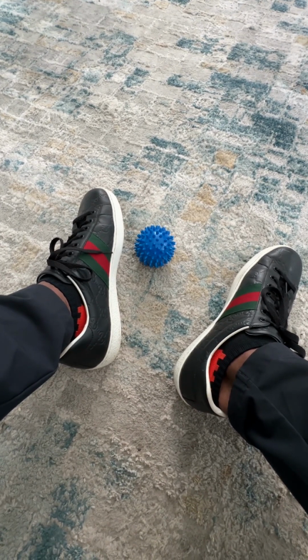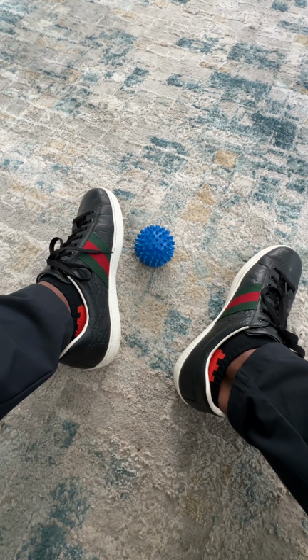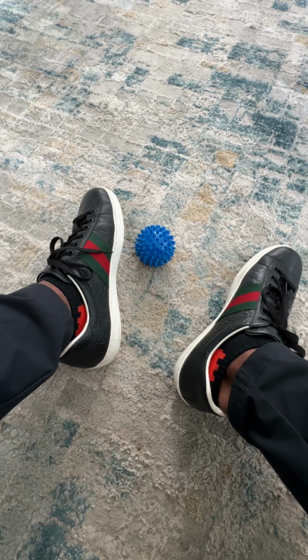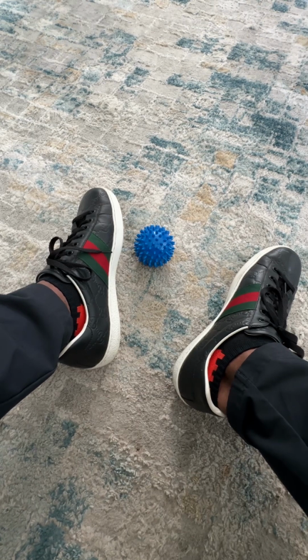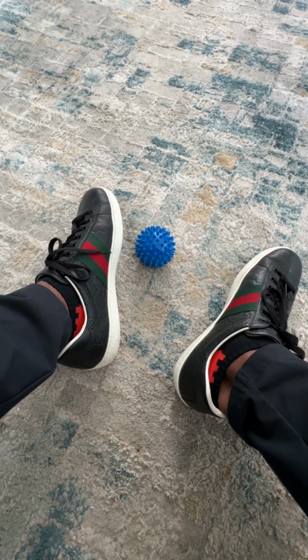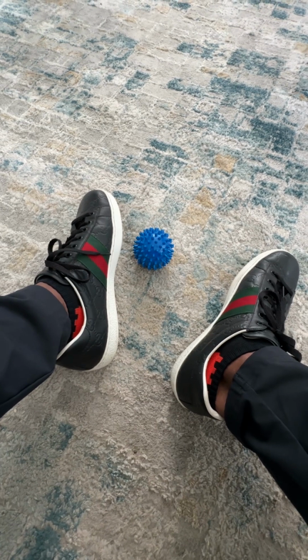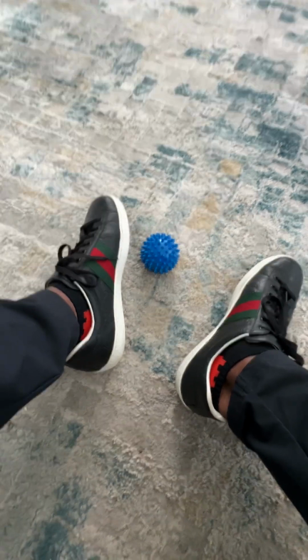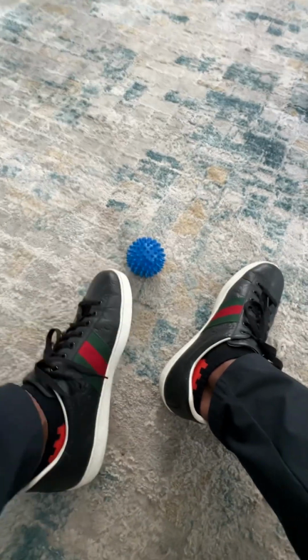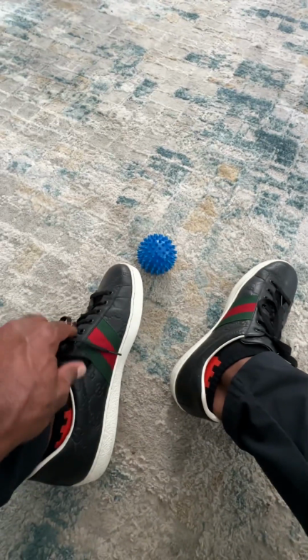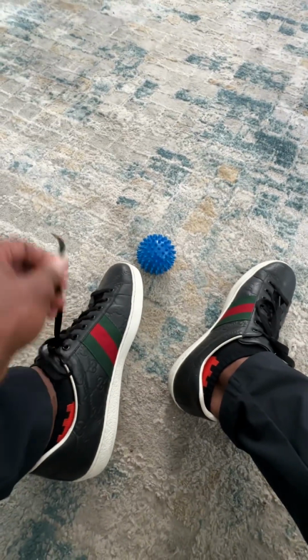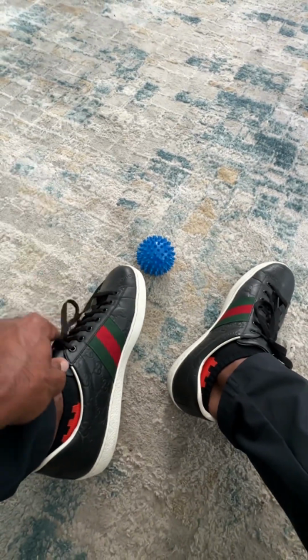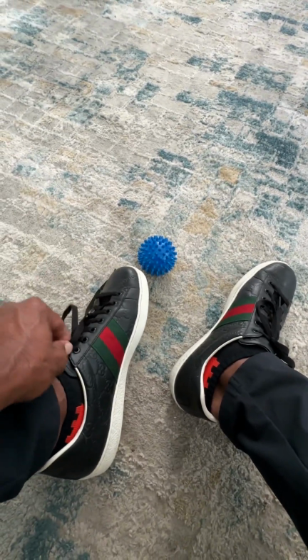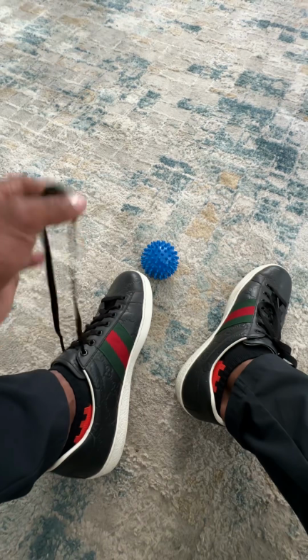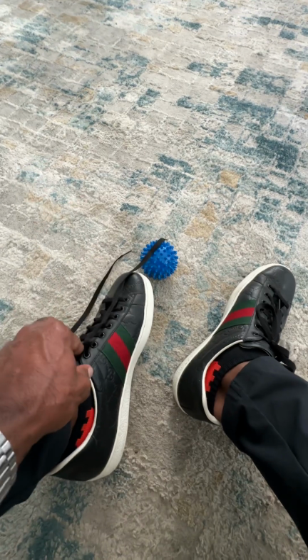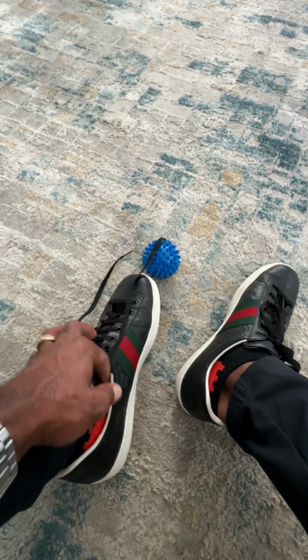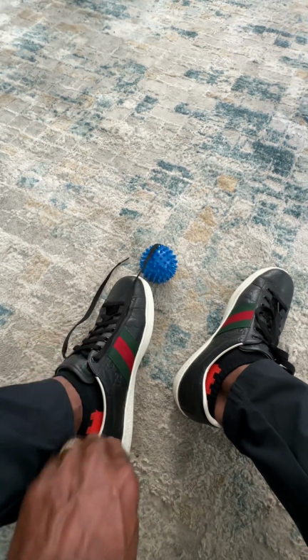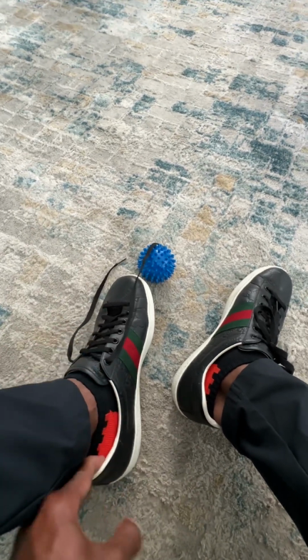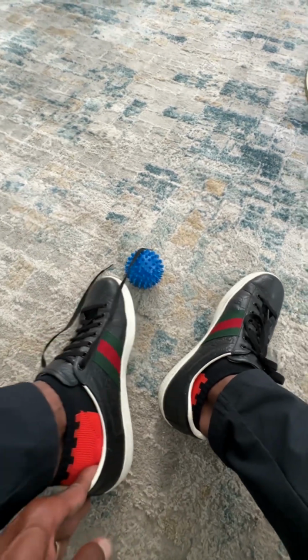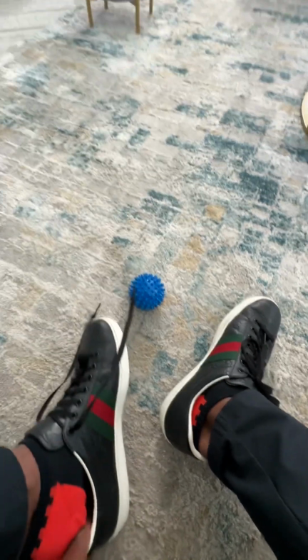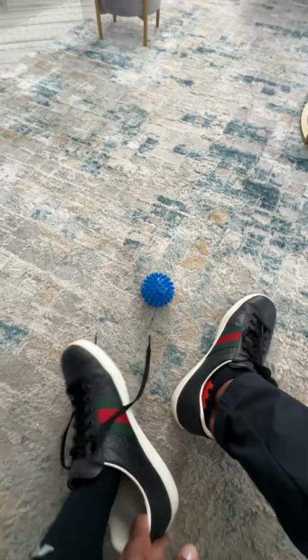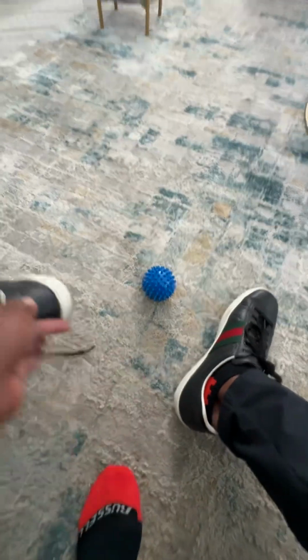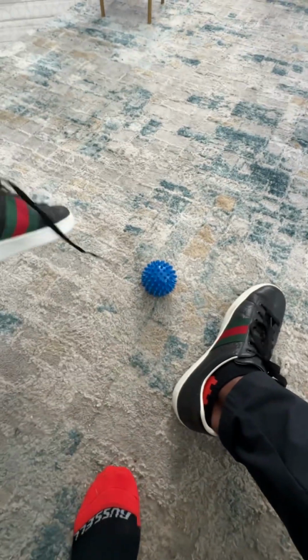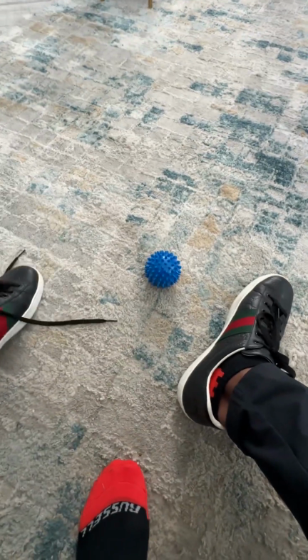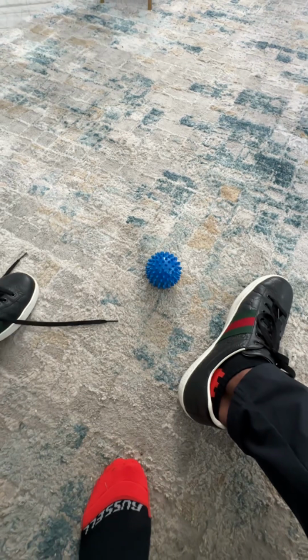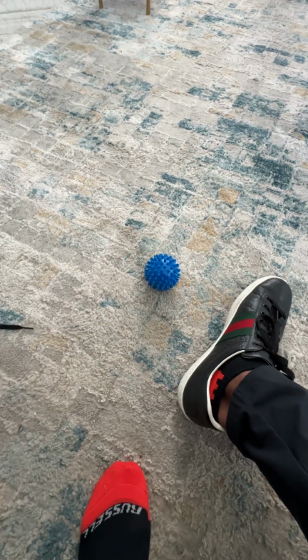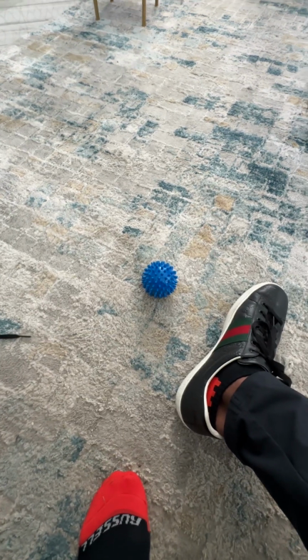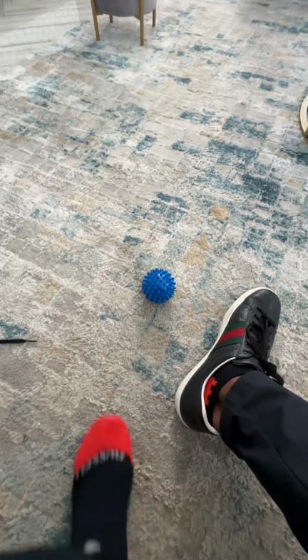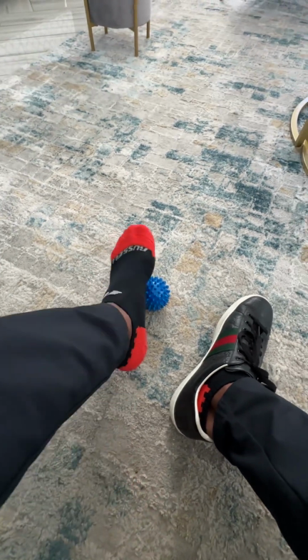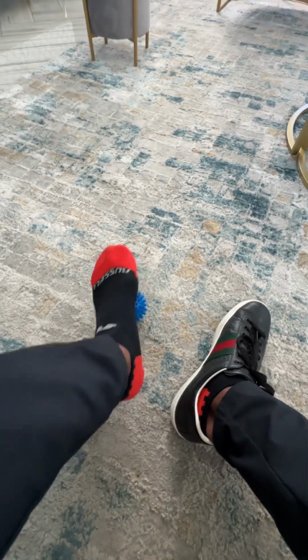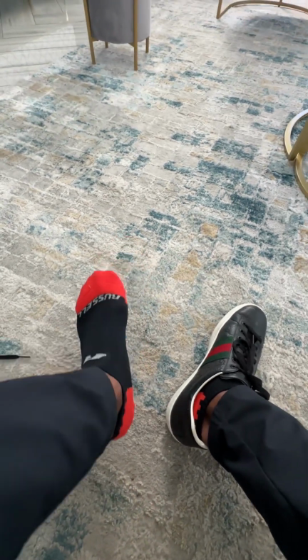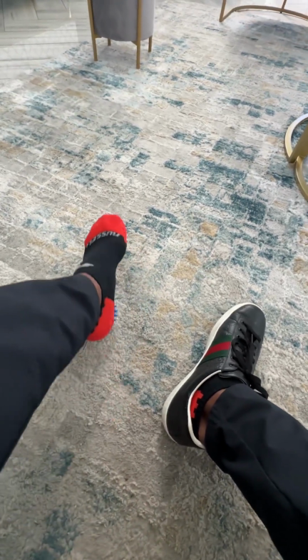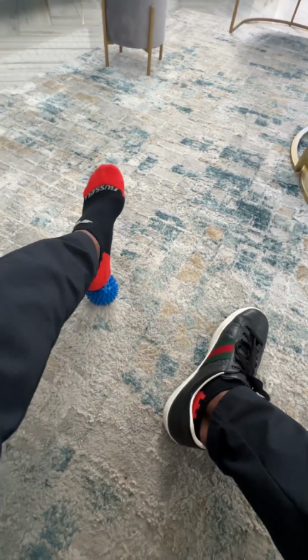I found these spiked massage balls — they're used for all different kinds of purposes, and one of those purposes is to provide pain relief and to help your feet recover.